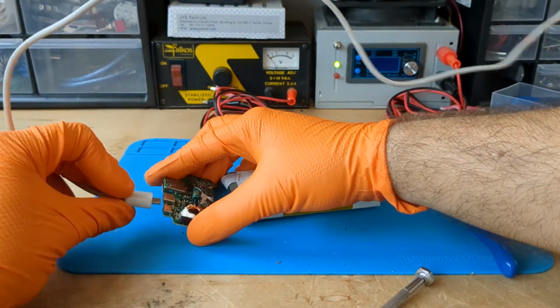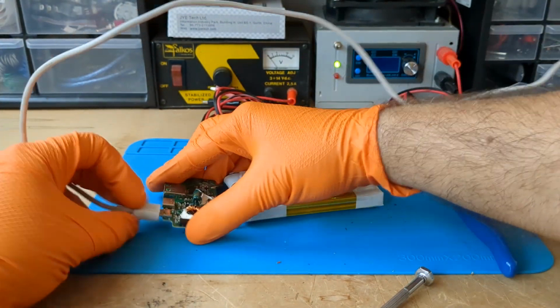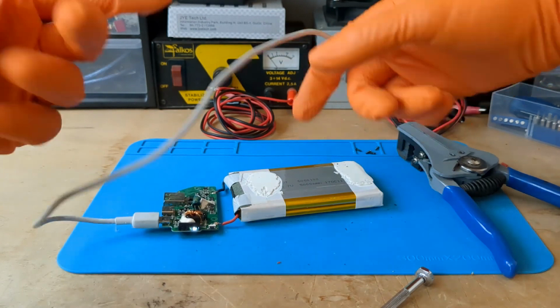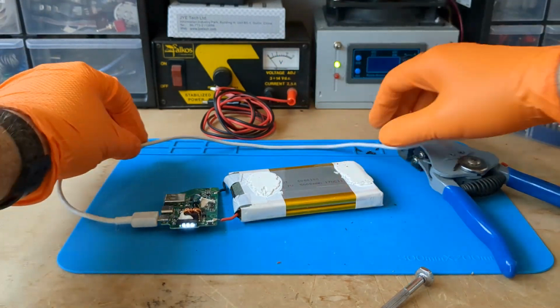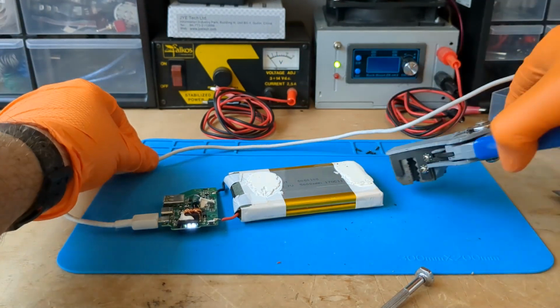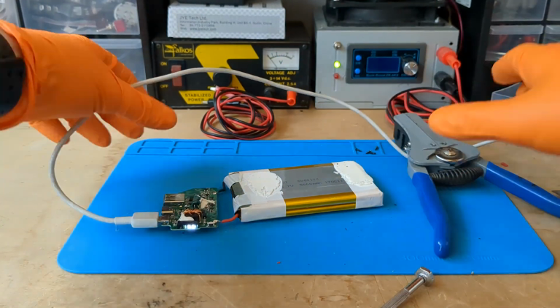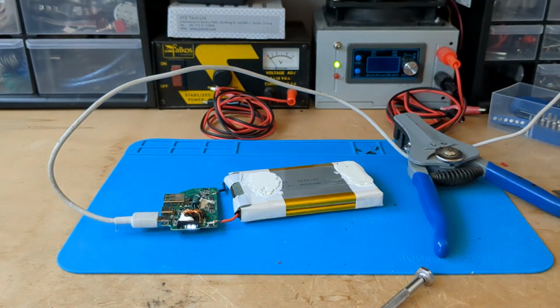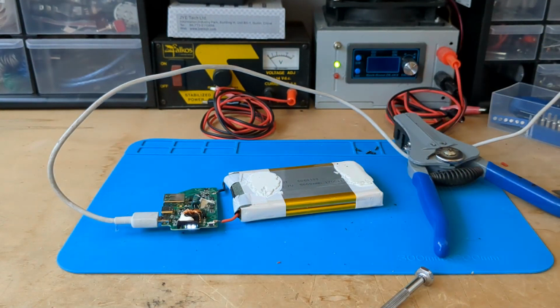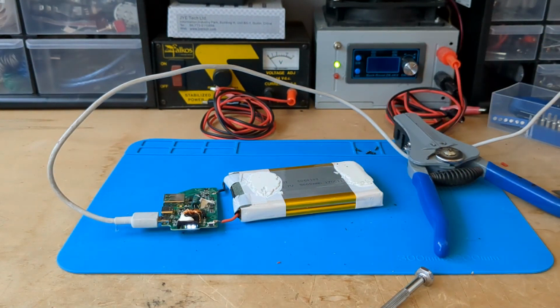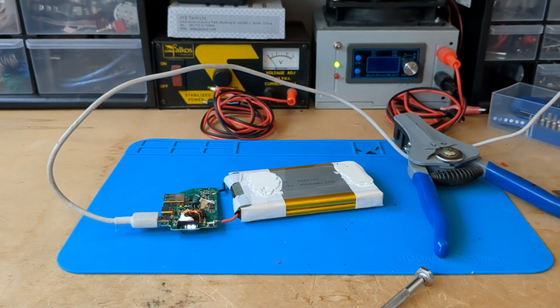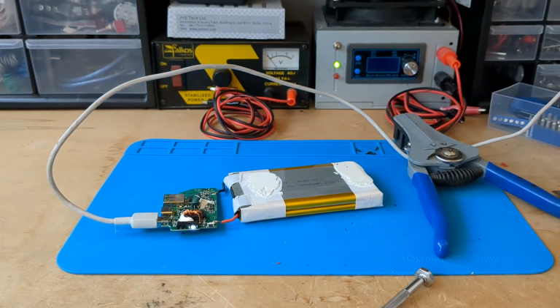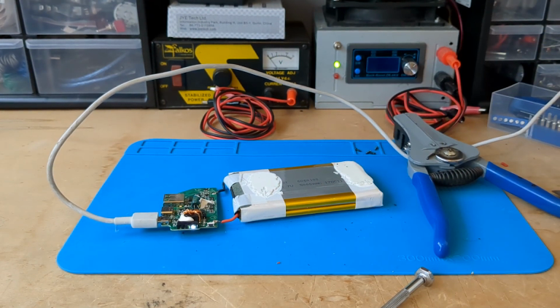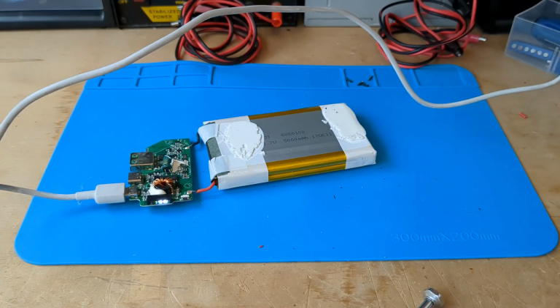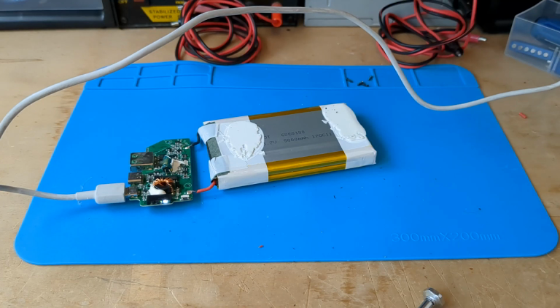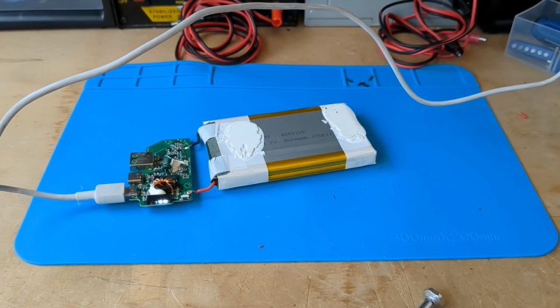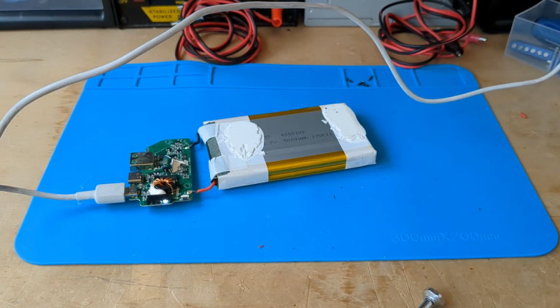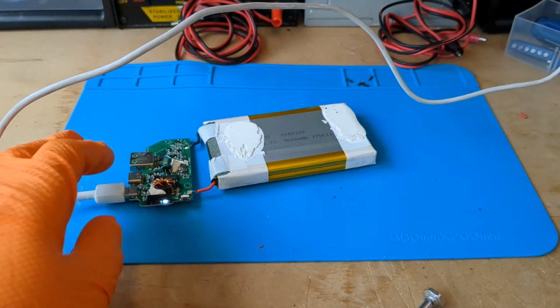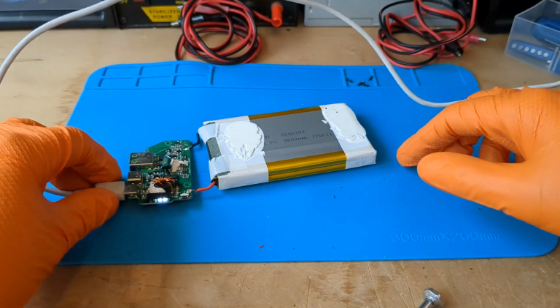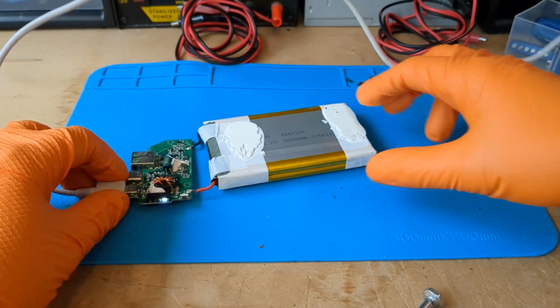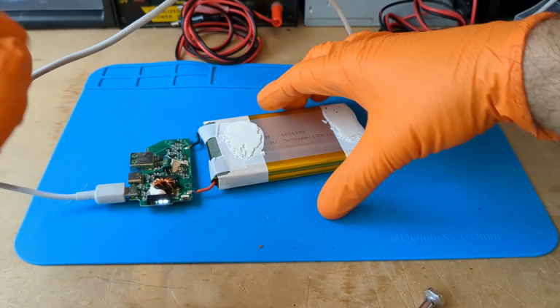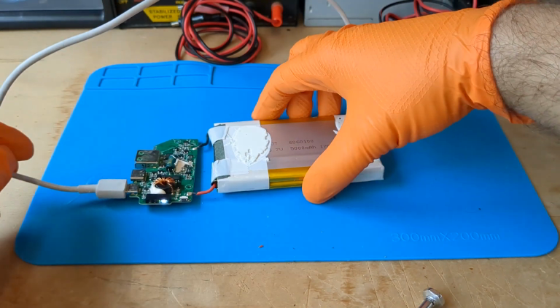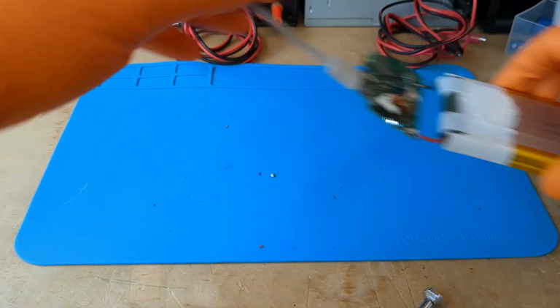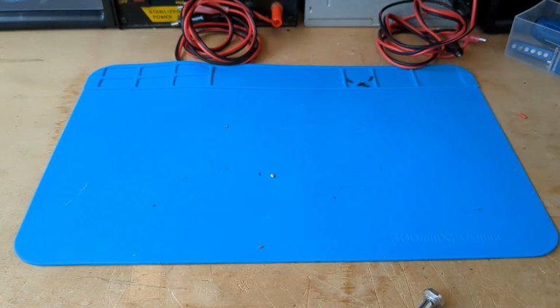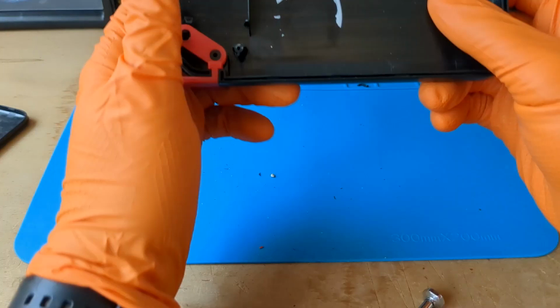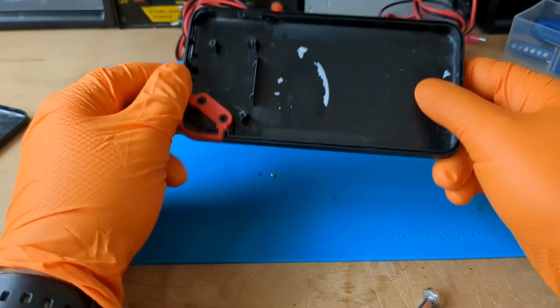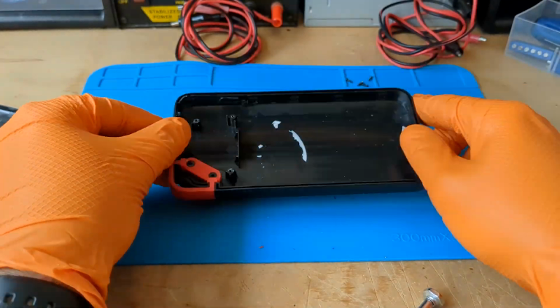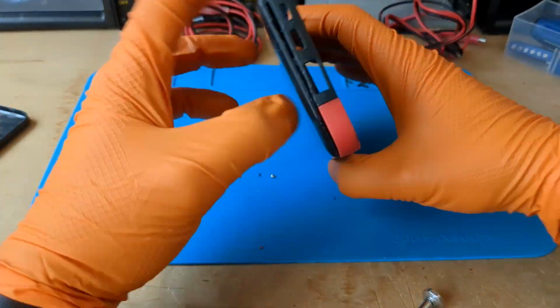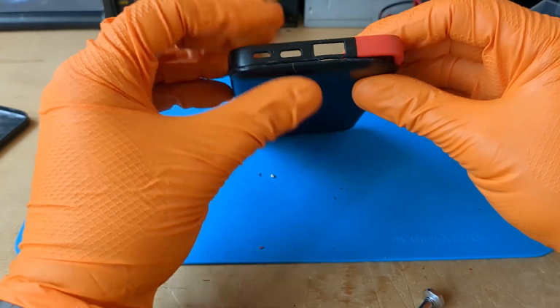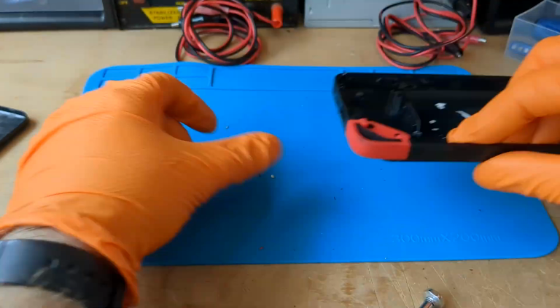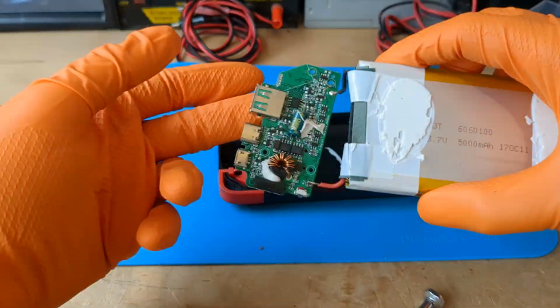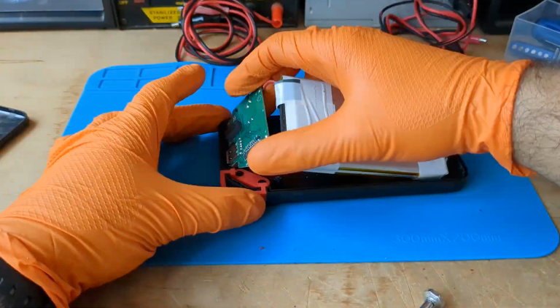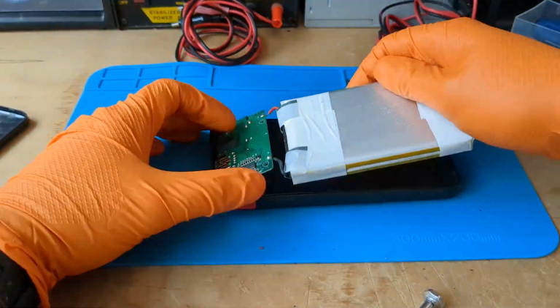Charging also seems to be working properly. We can say that we saved Dylan's power bank from the garbage bin. Now all we have to do is assemble everything at lightning speed.